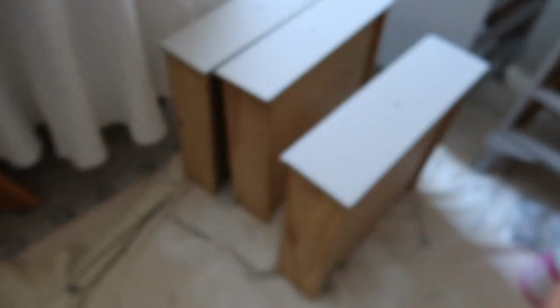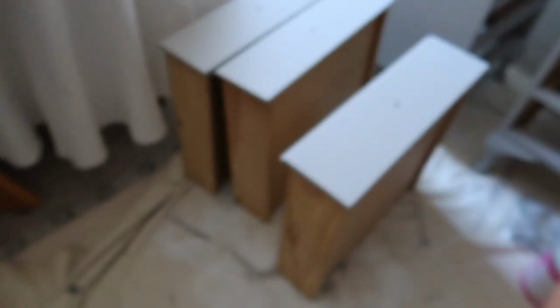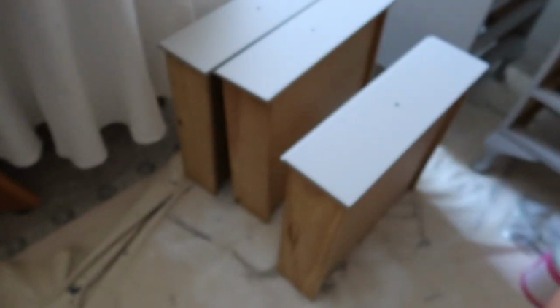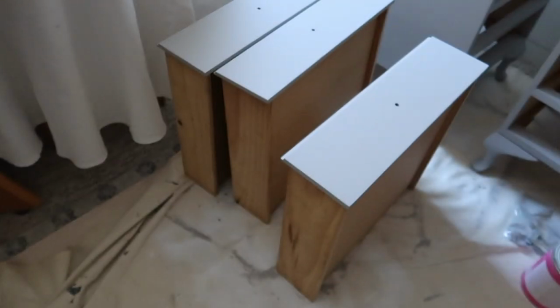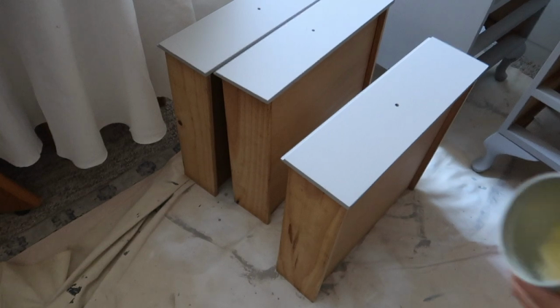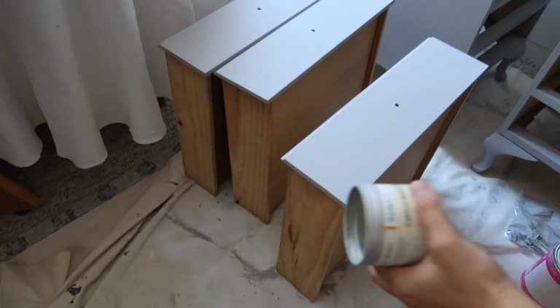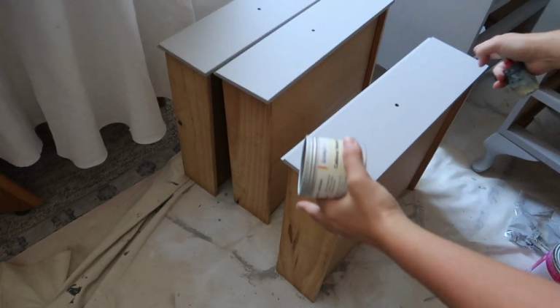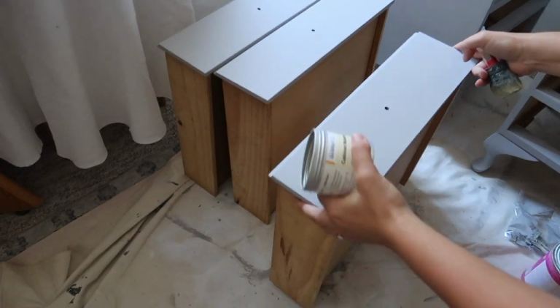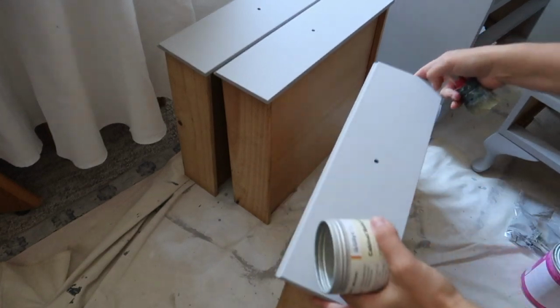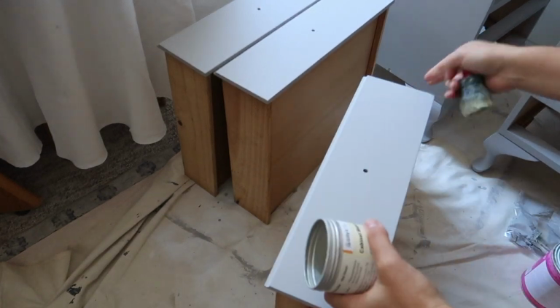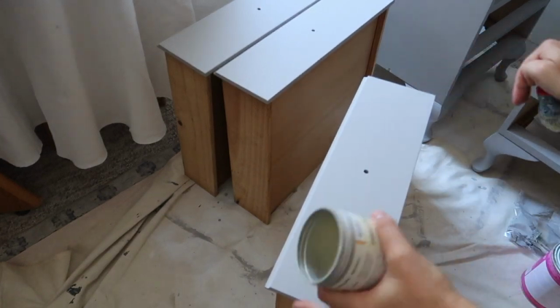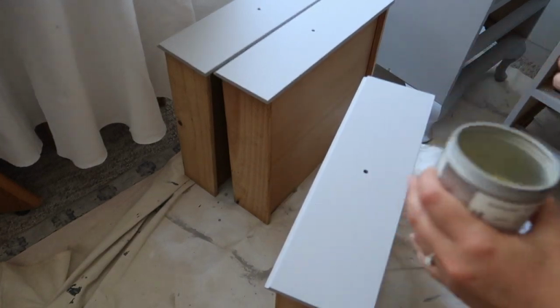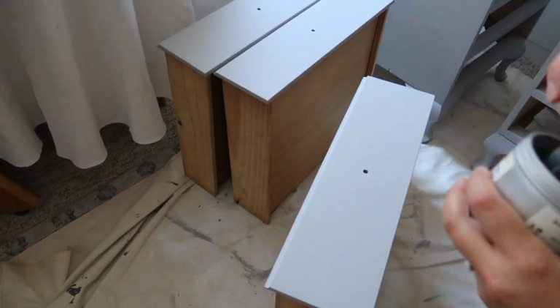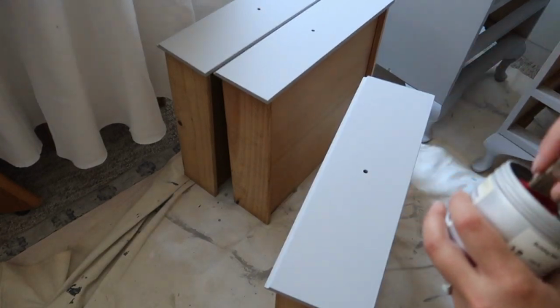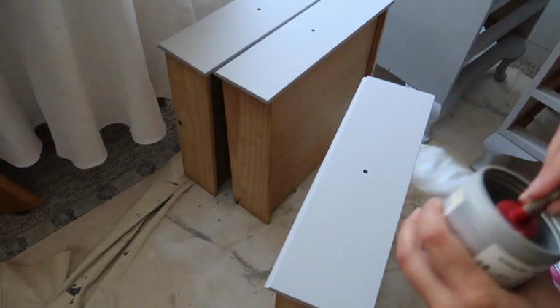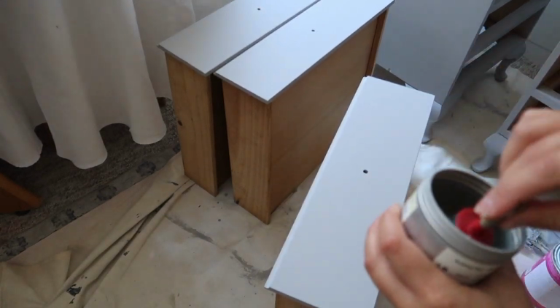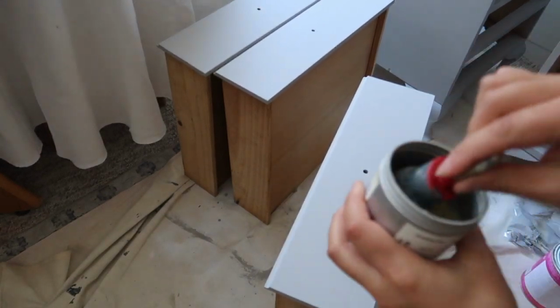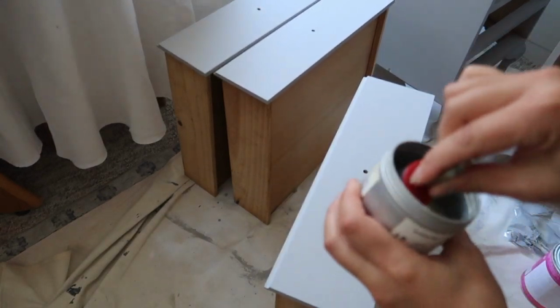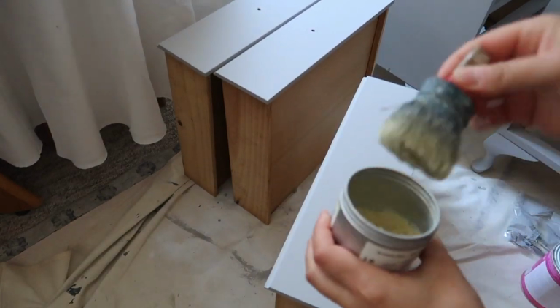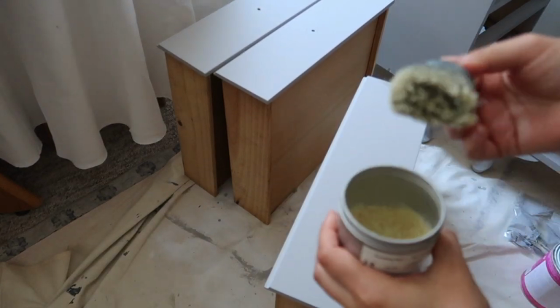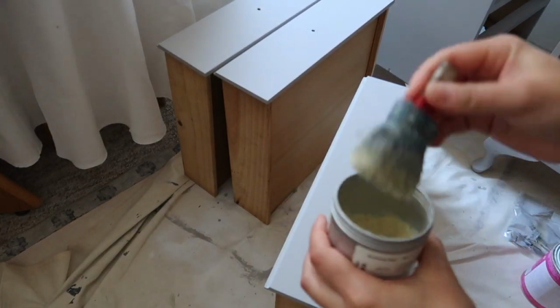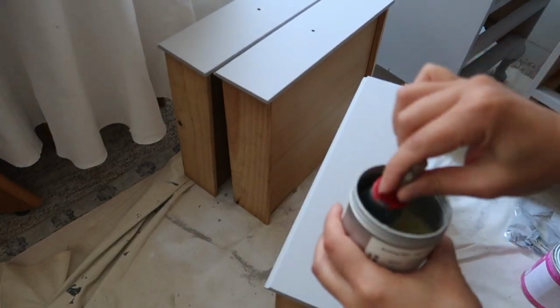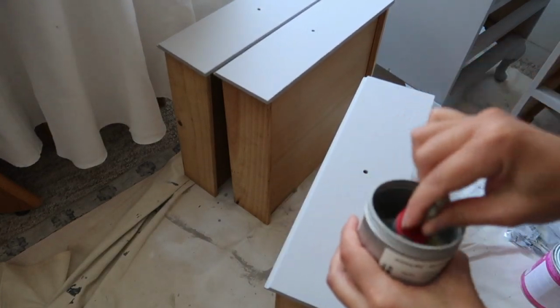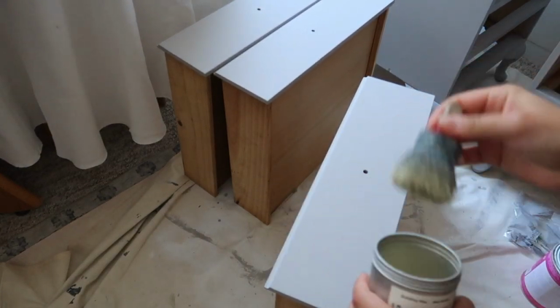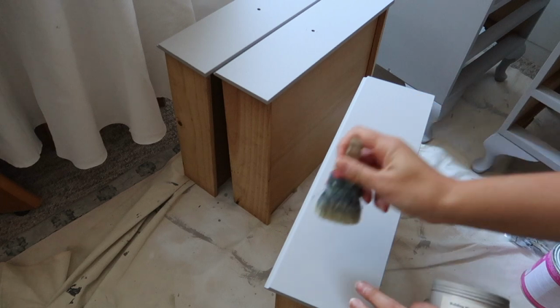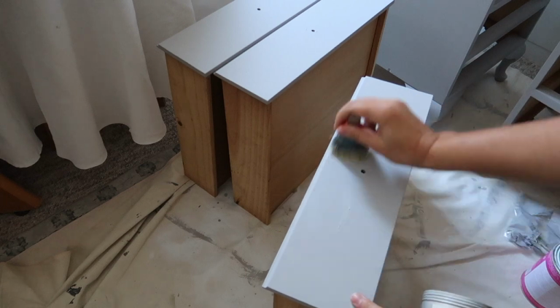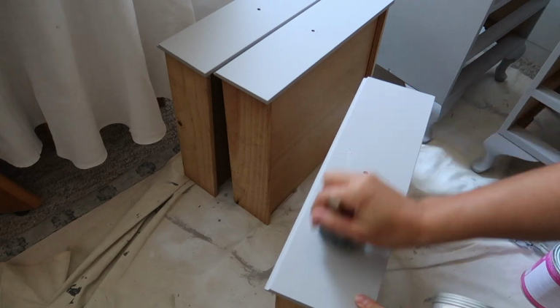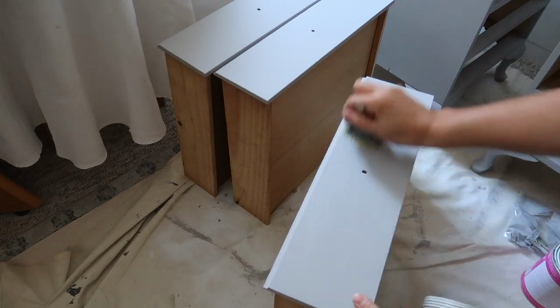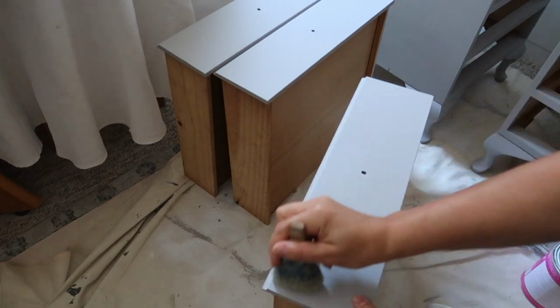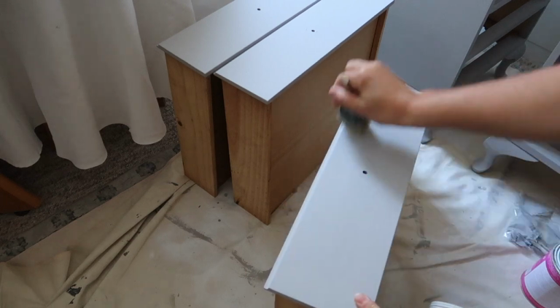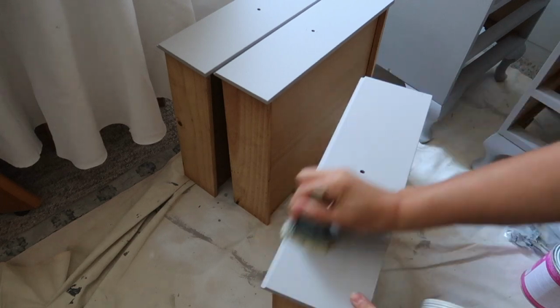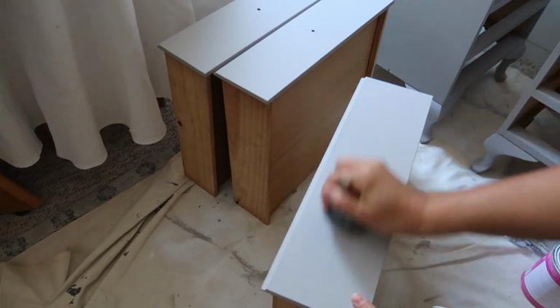With the bedsides now all dry and painted we can move on to the final step — and that is the waxing of the chalk paint. The waxing is really important because it's going to harden and give a really nice protective sheen and coat to the chalk paint finish.